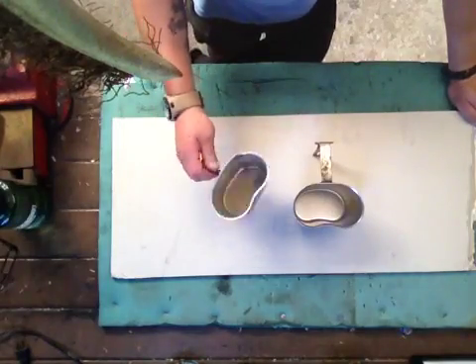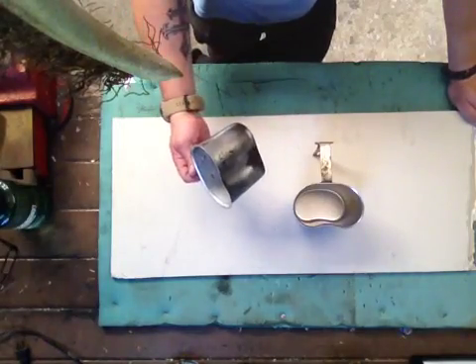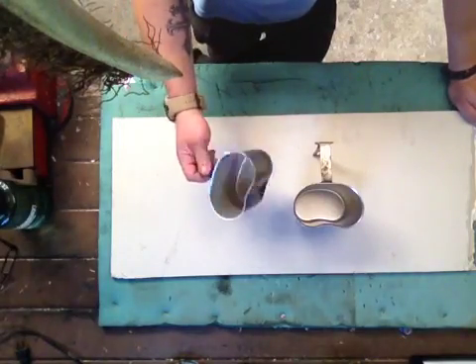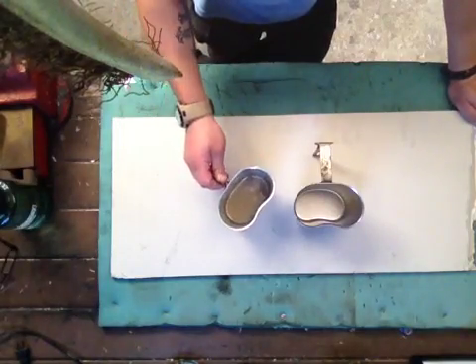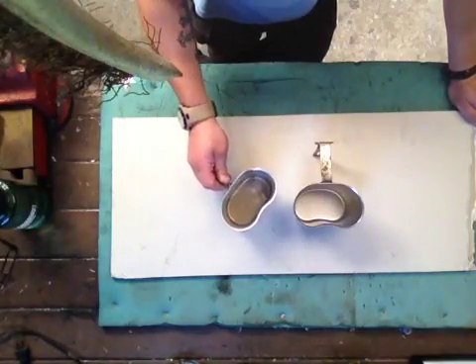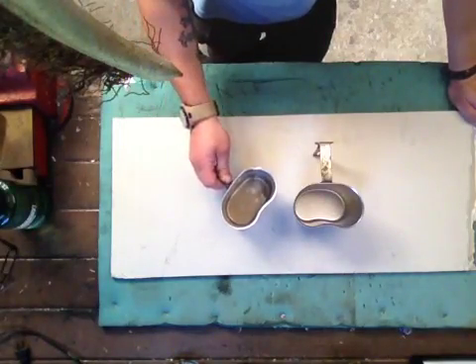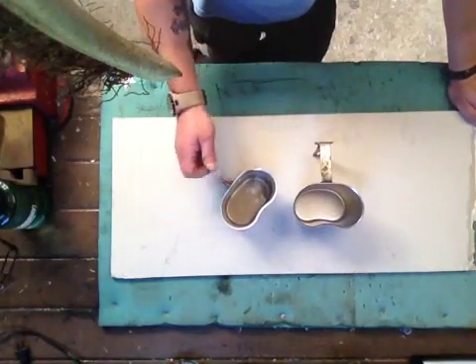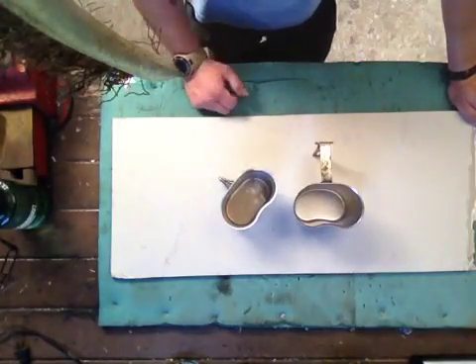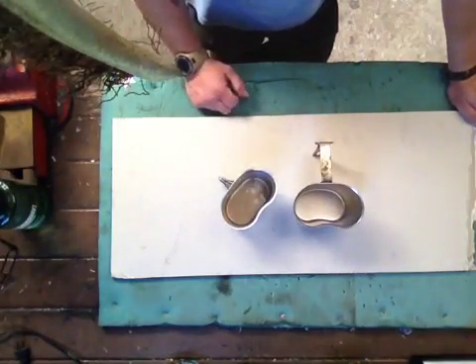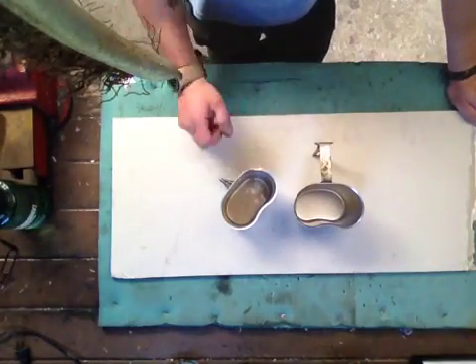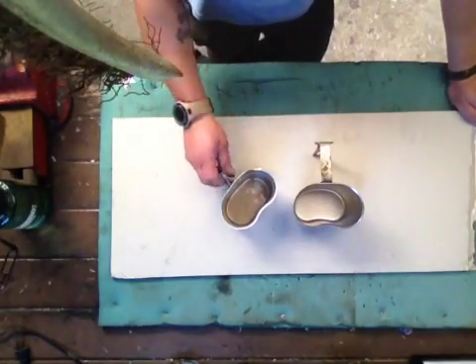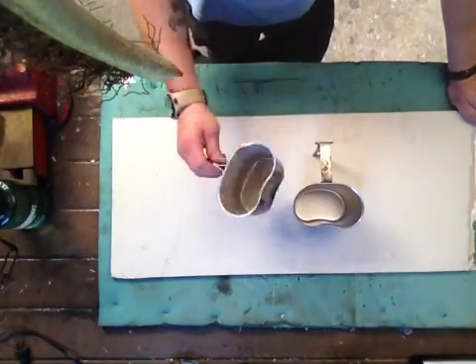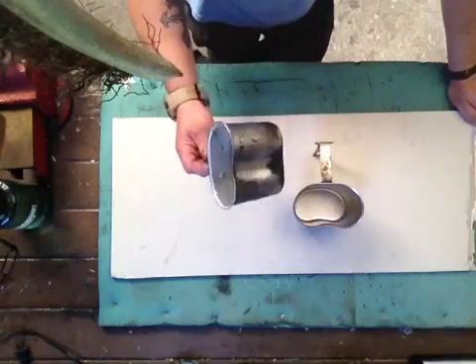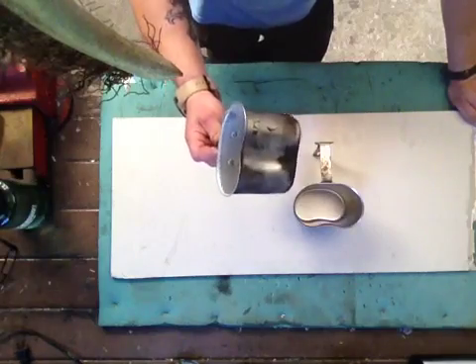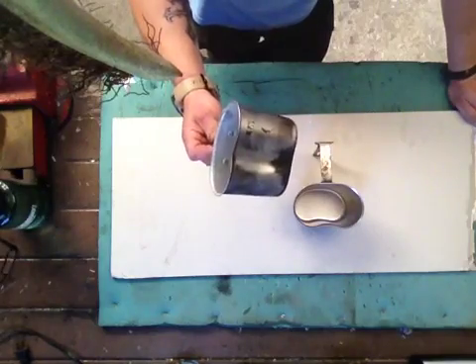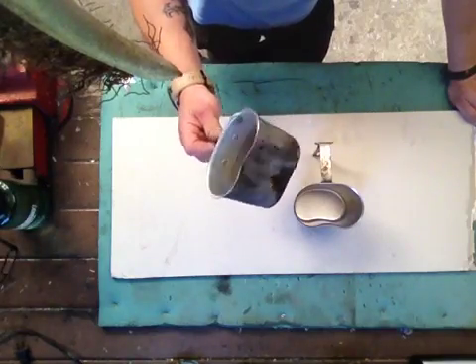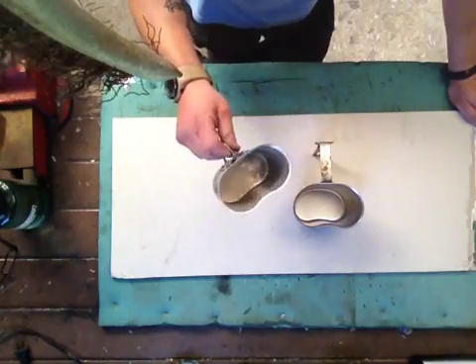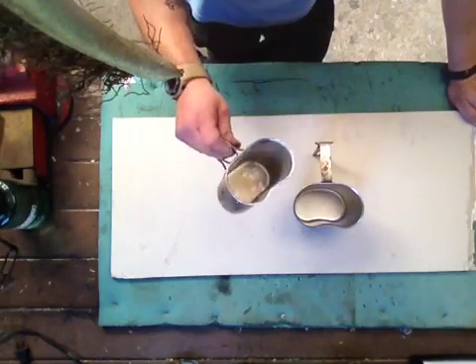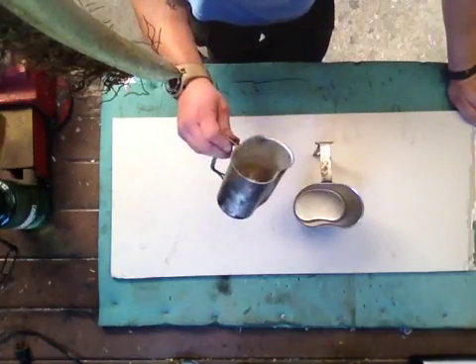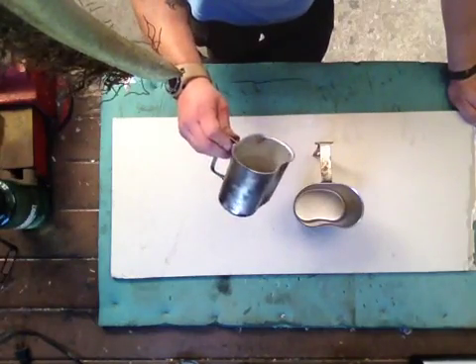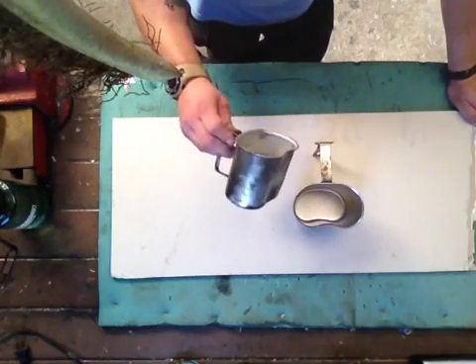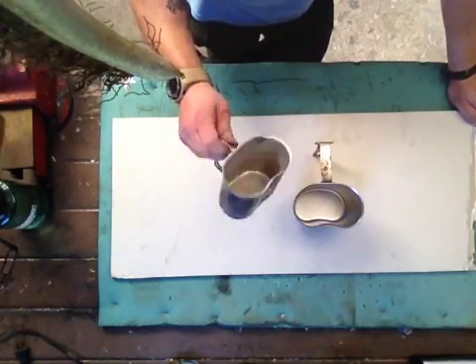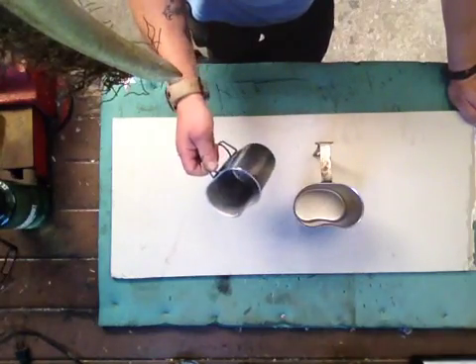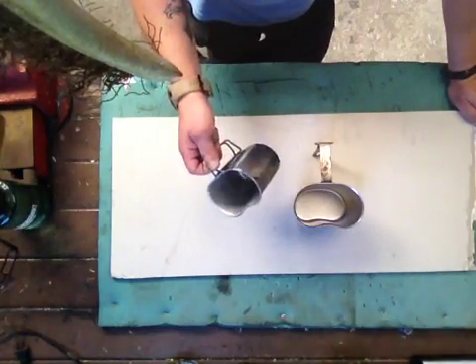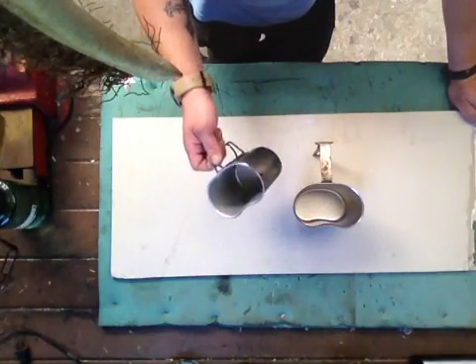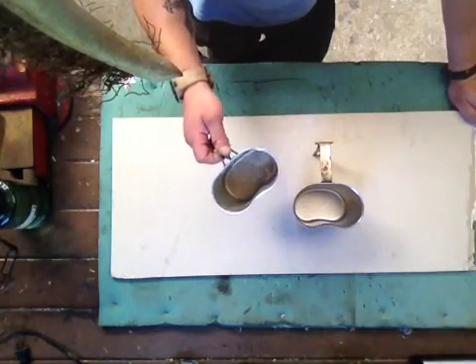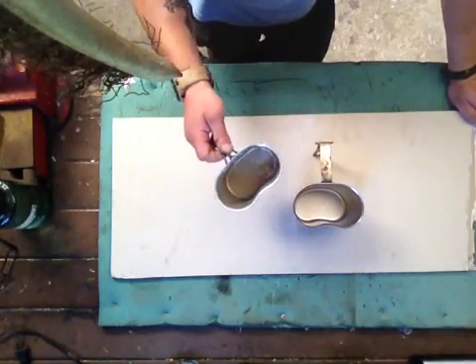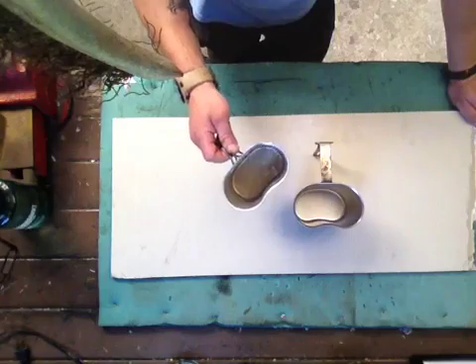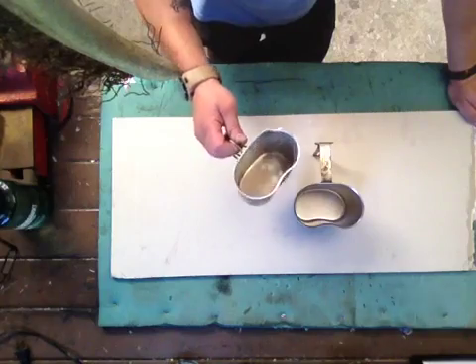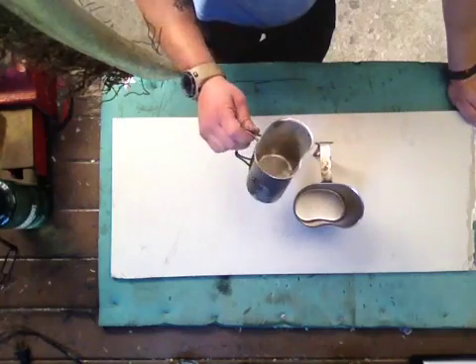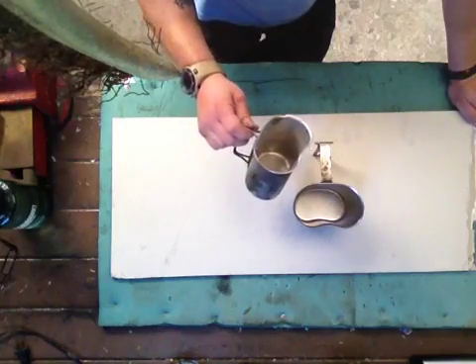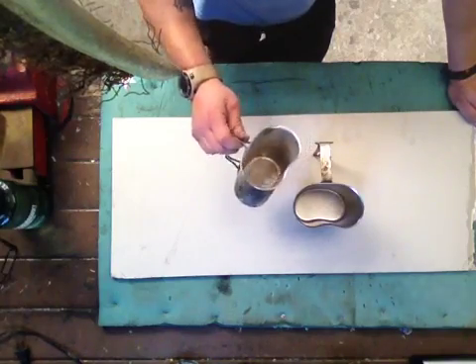I'm not the expert on it, so I appreciate your feedback if you could let me know. Is it safe to use an aluminium cup to boil water and drink out of it and cook out of and all that kind of stuff?